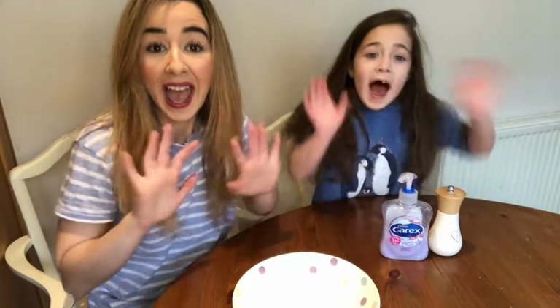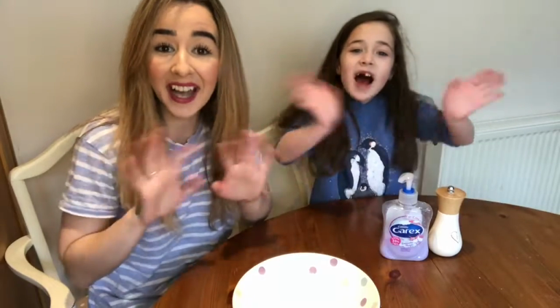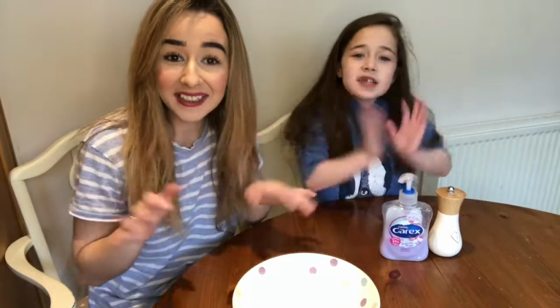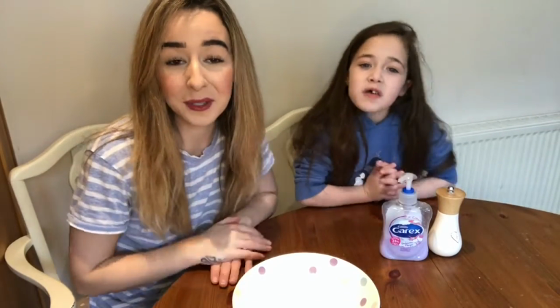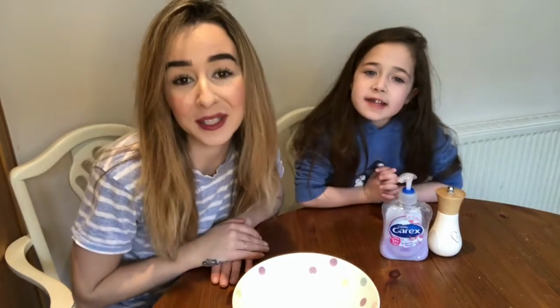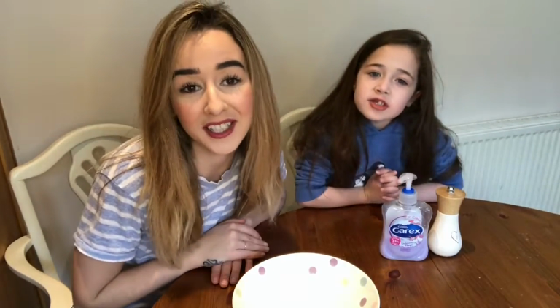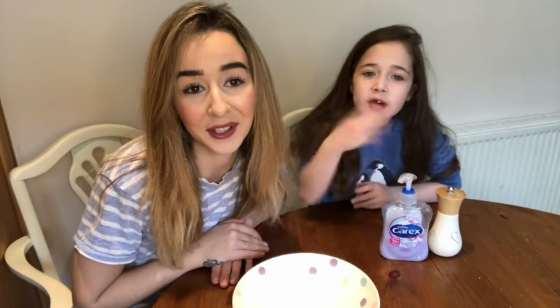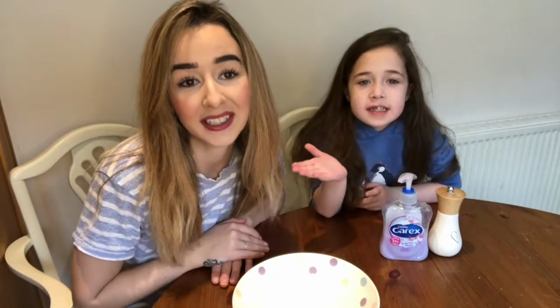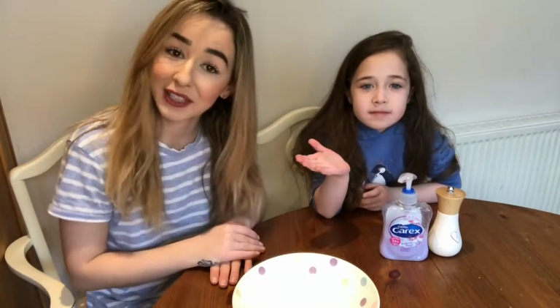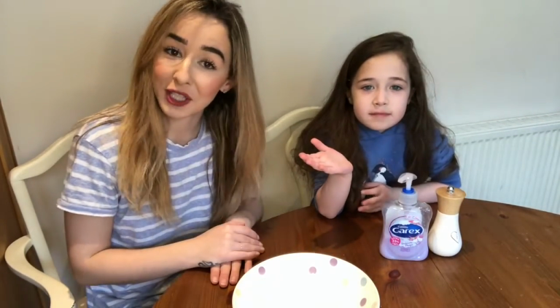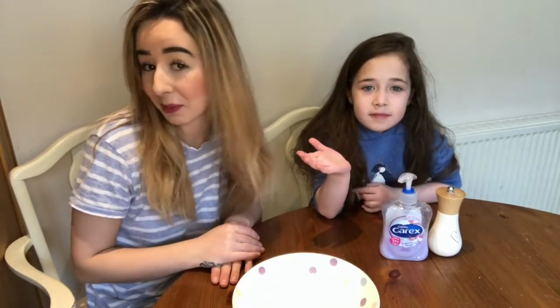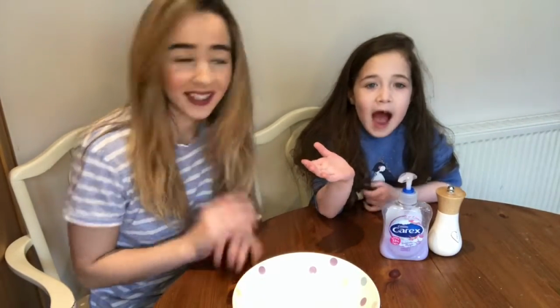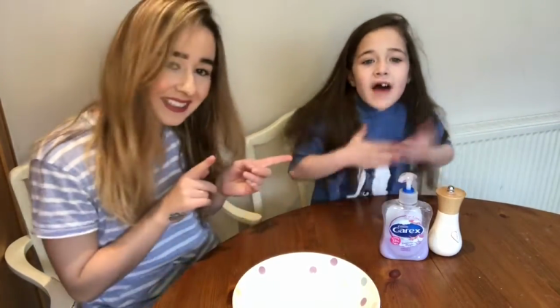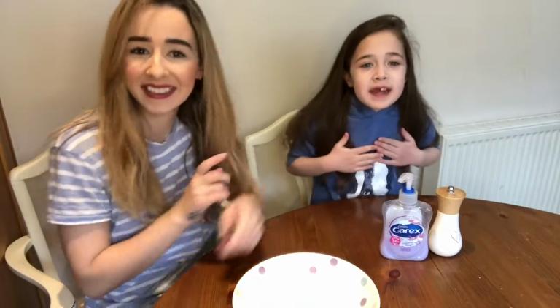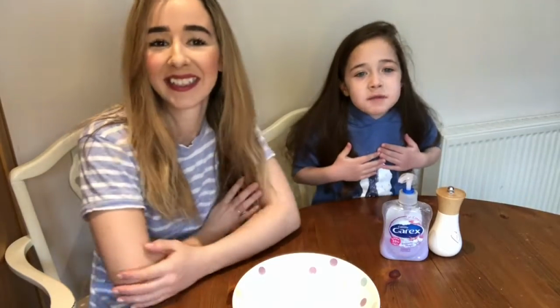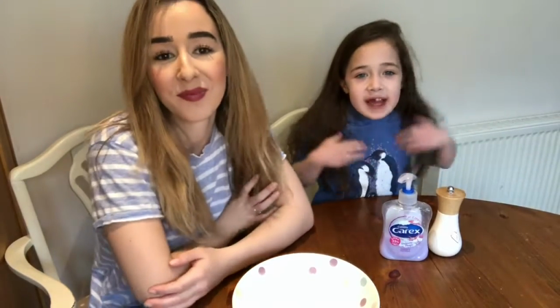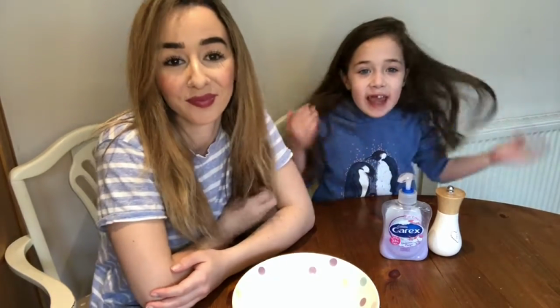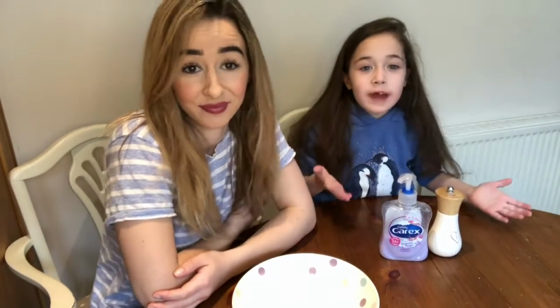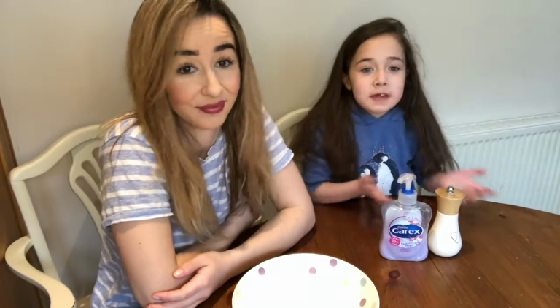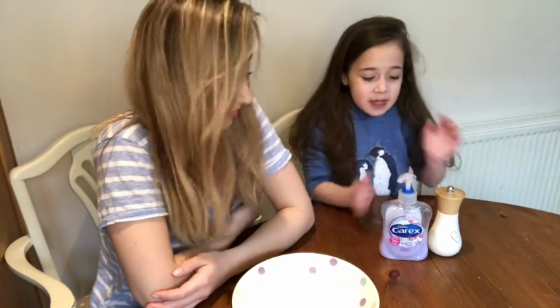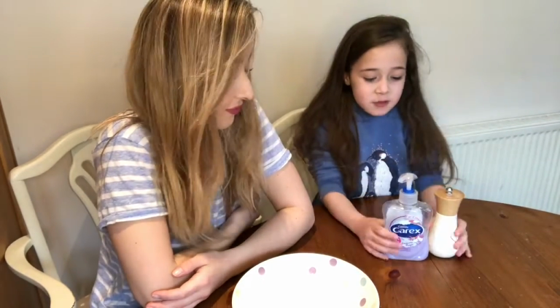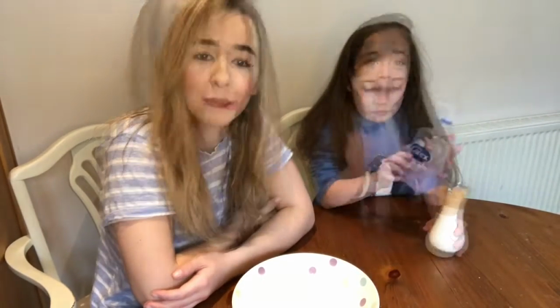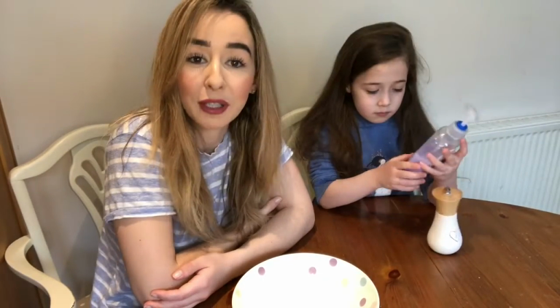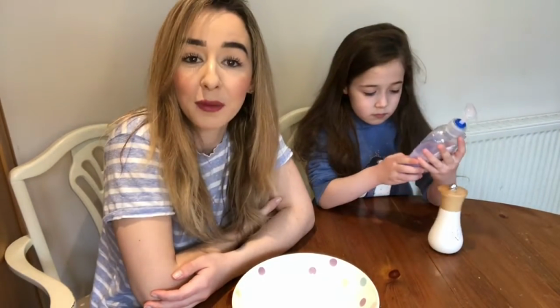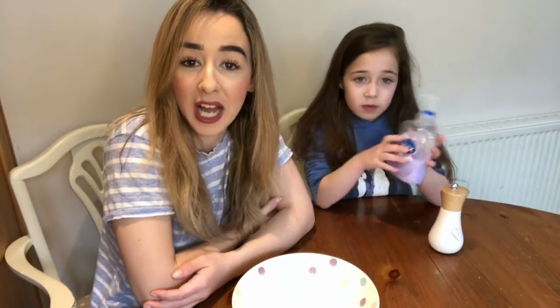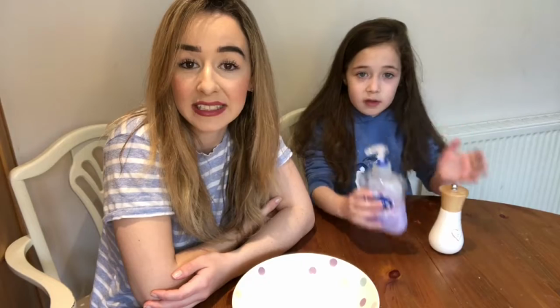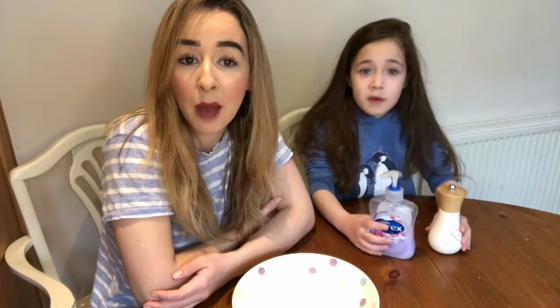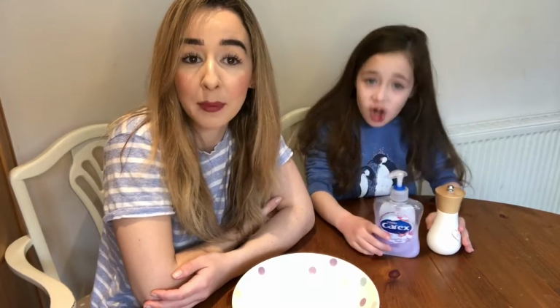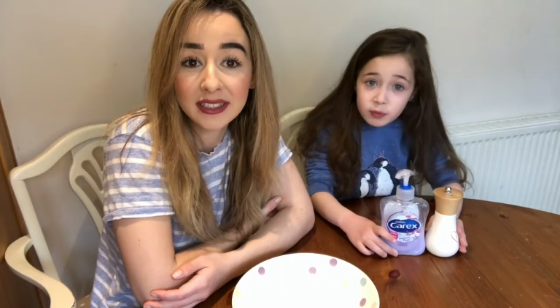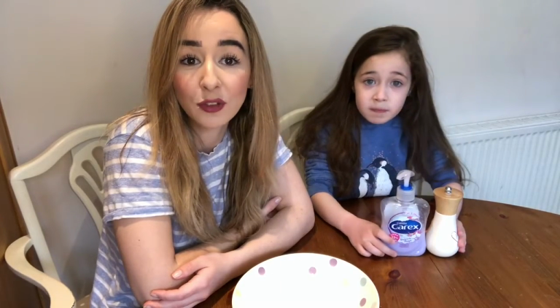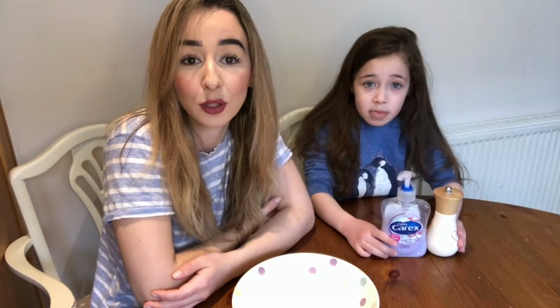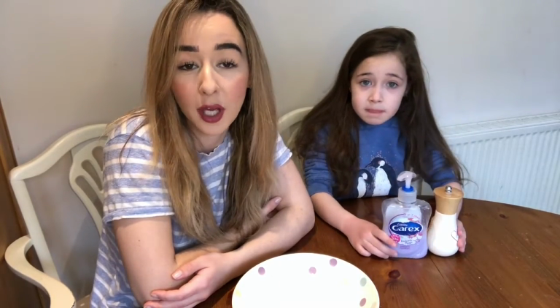Hey guys, welcome back to our channel. It's Paris from Project Pannaful P and family. And today we are going to be showing you why we wash our hands and what happens if you don't use soap.